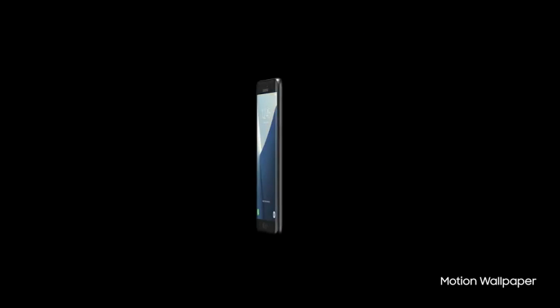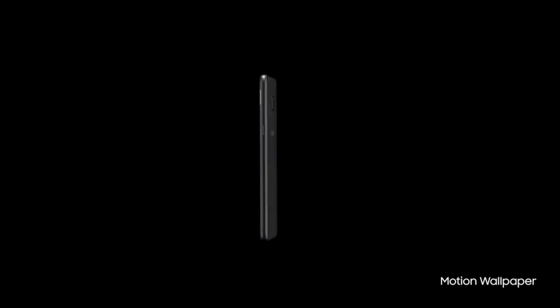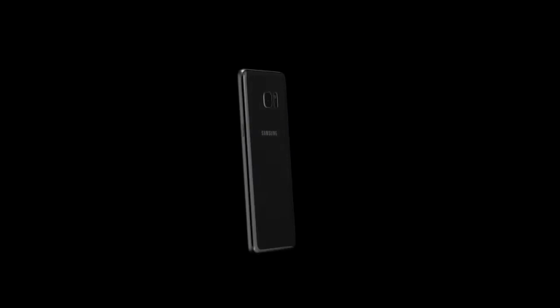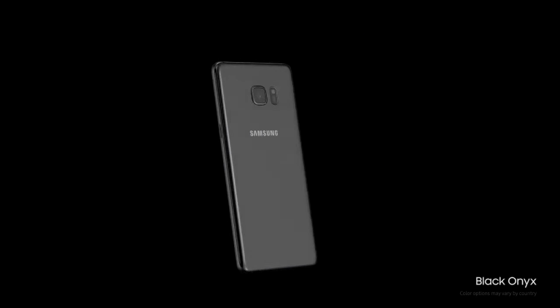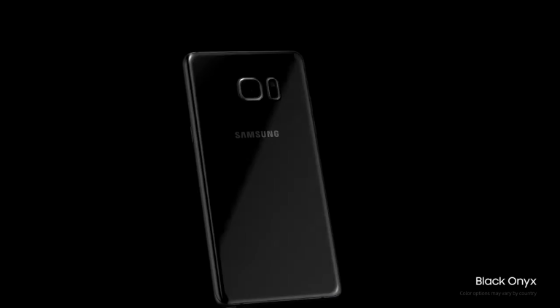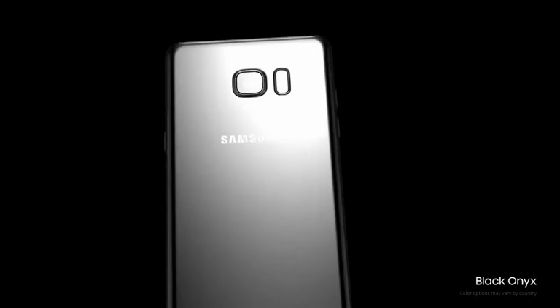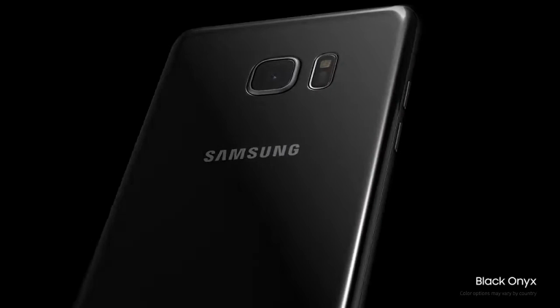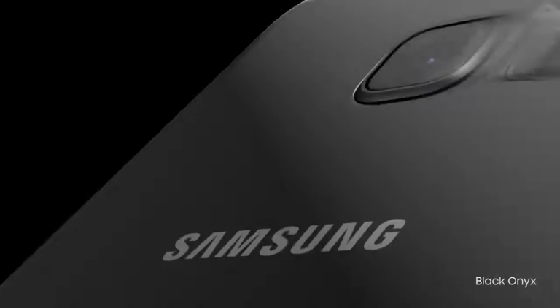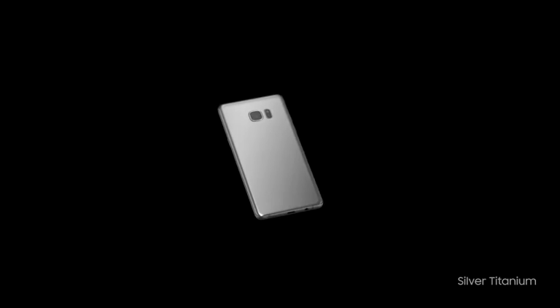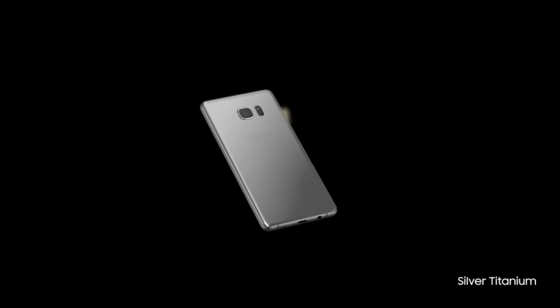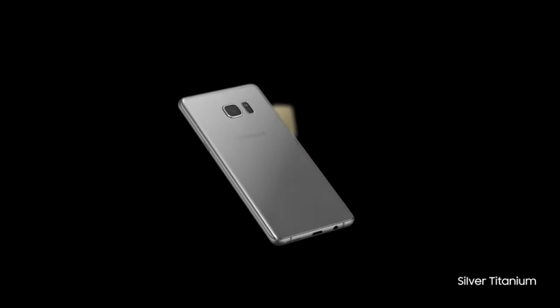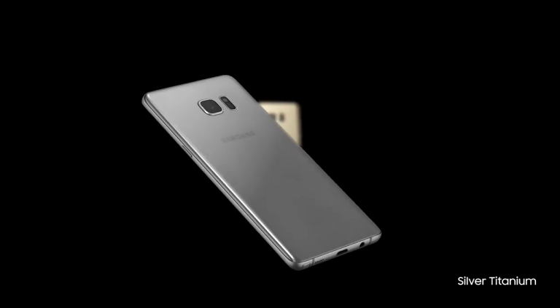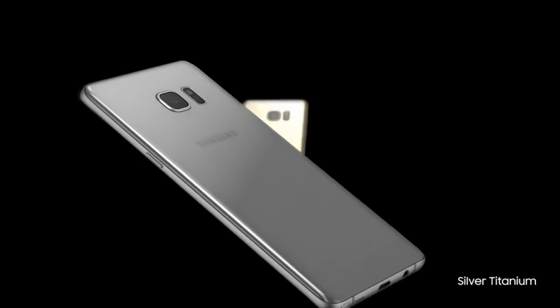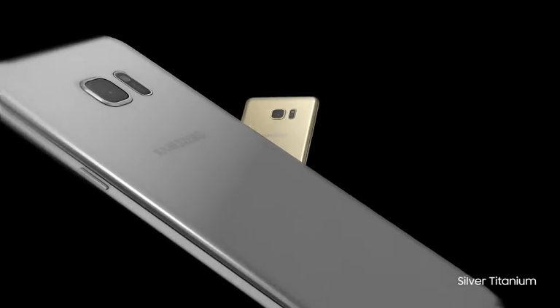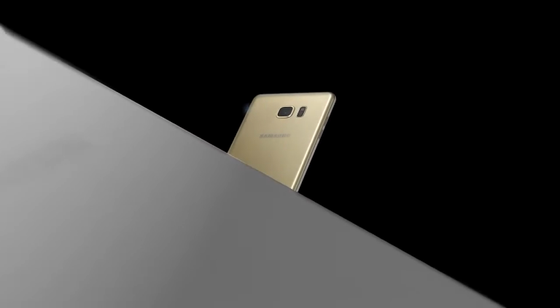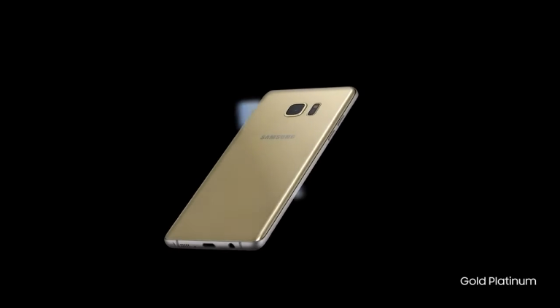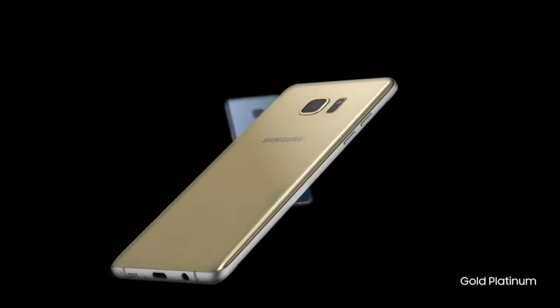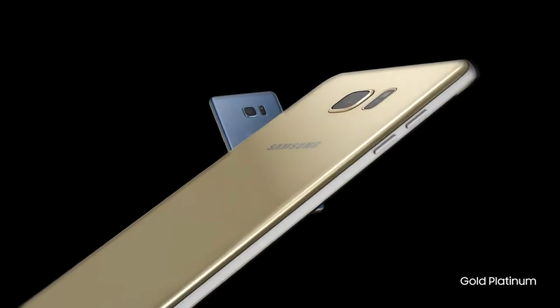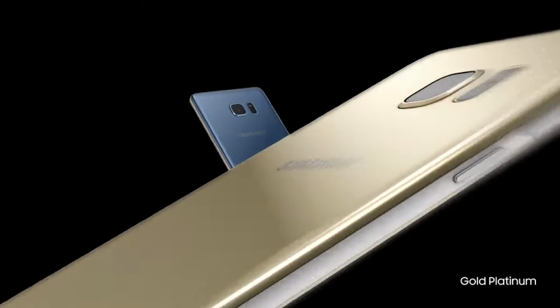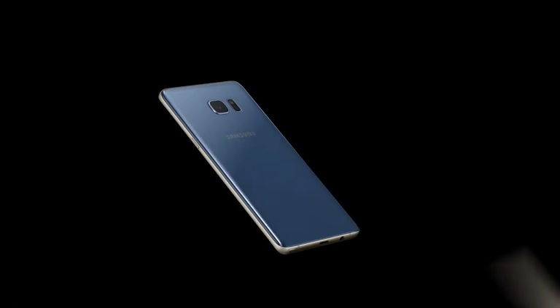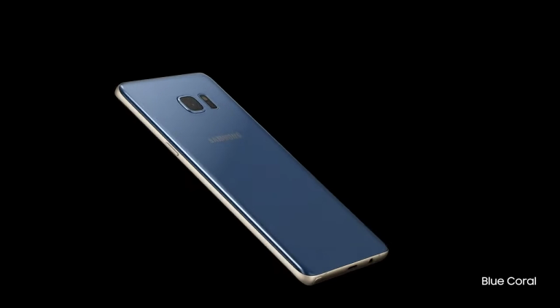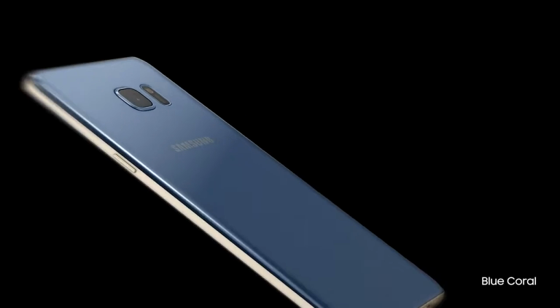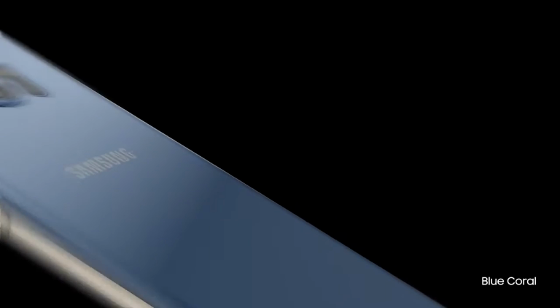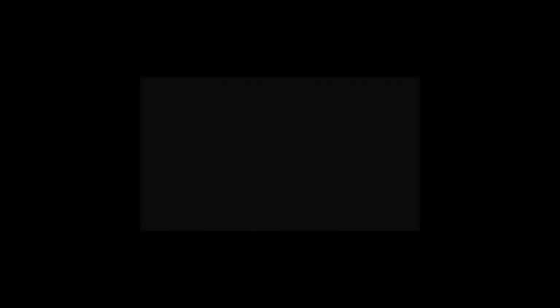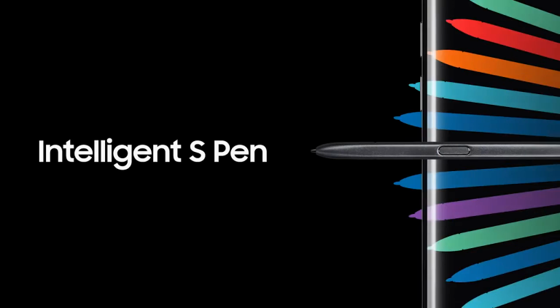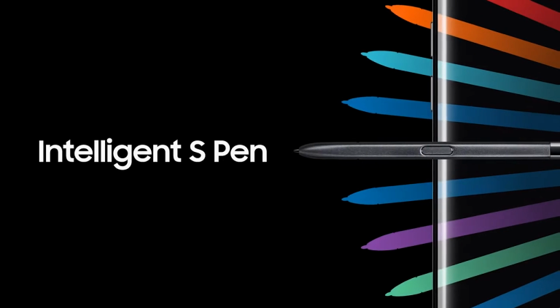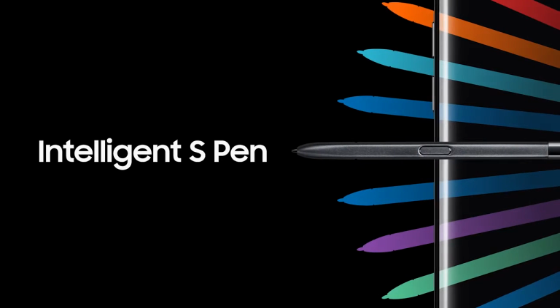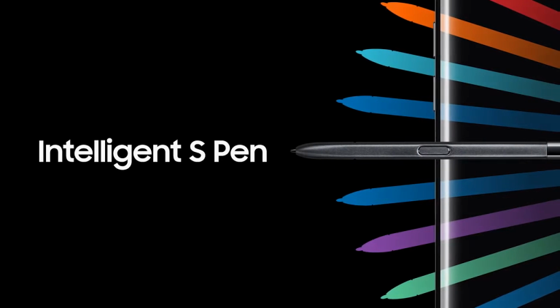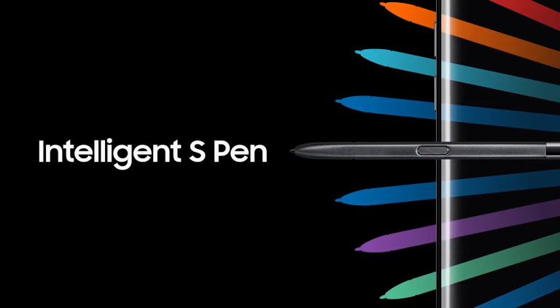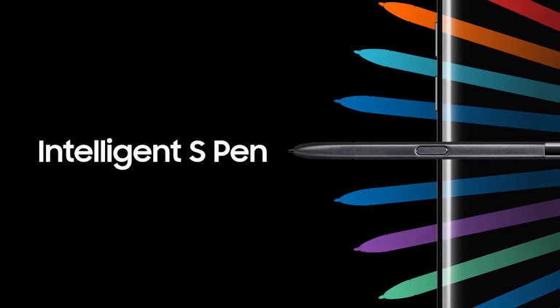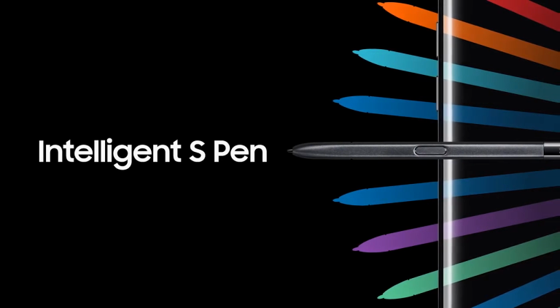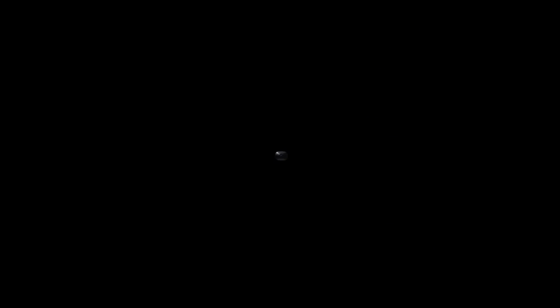And it comes in gorgeous colors that enrich the true beauty of Galaxy Note 7. True beauty that comes with brains, with our most intelligent S-Pen ever.